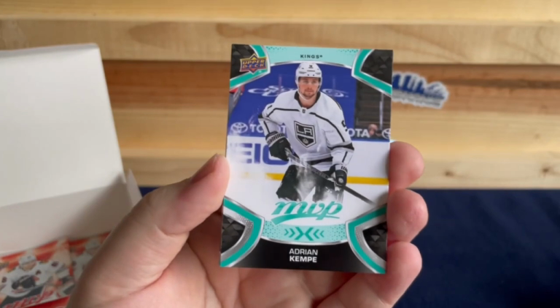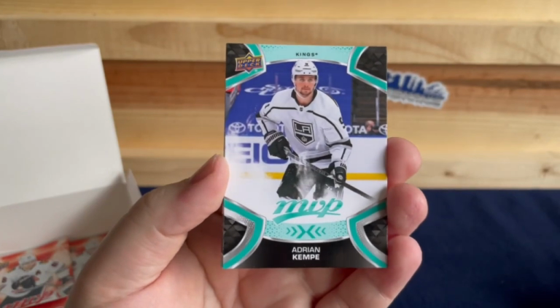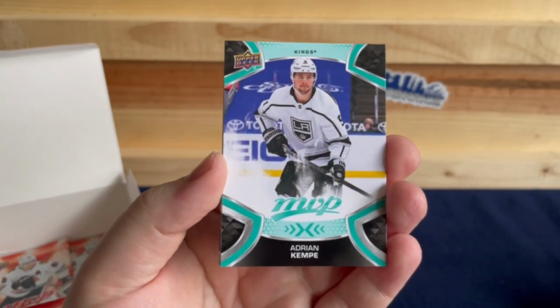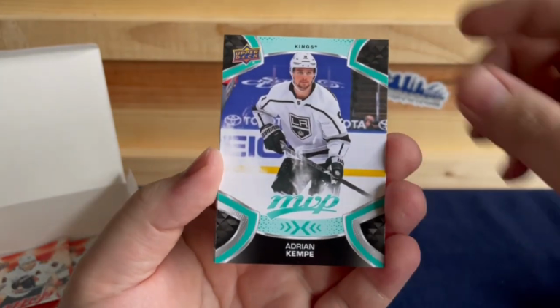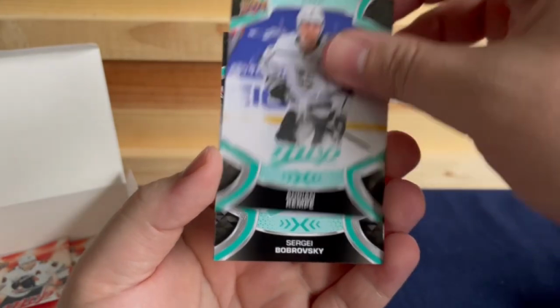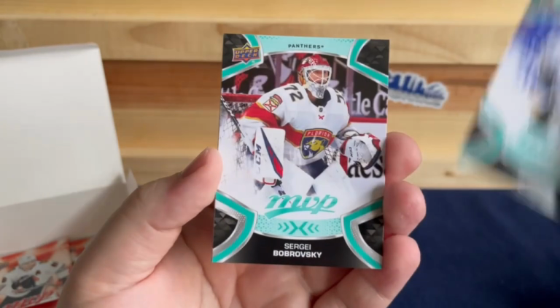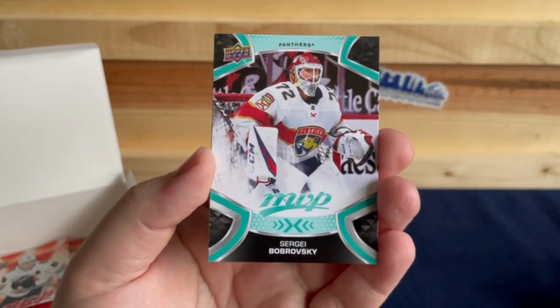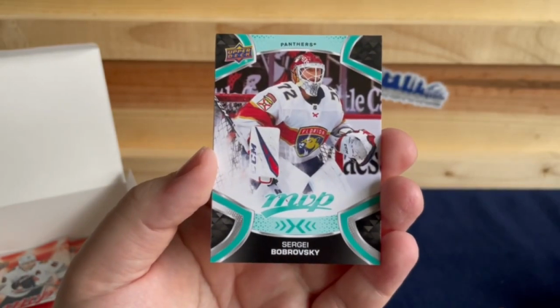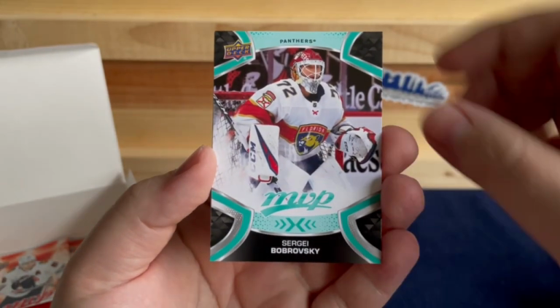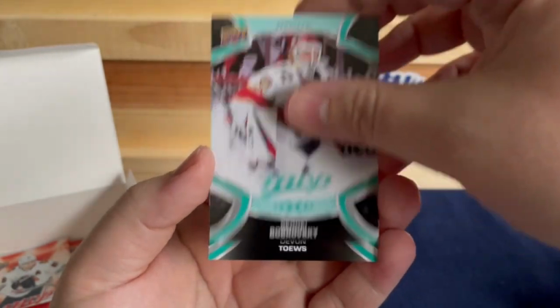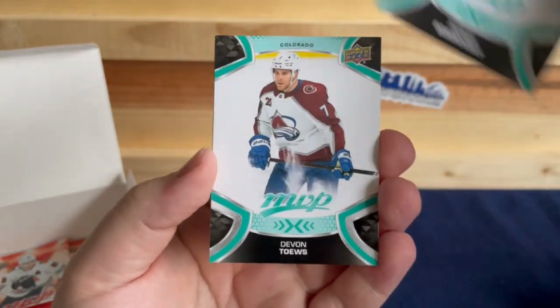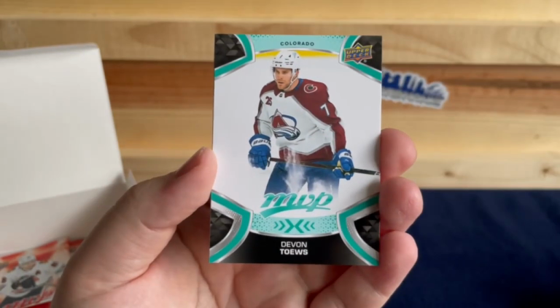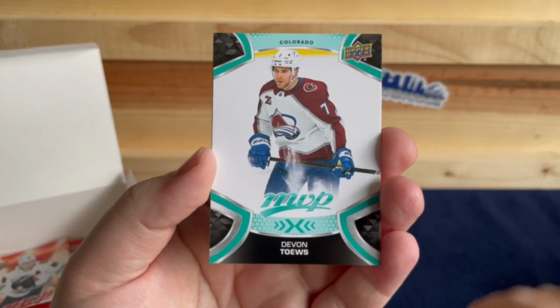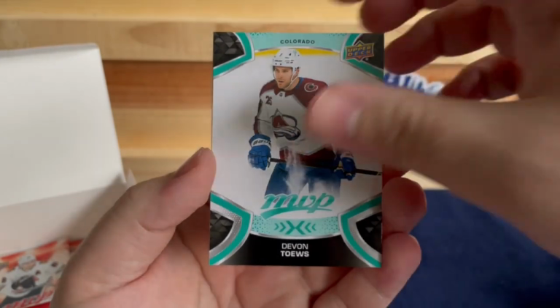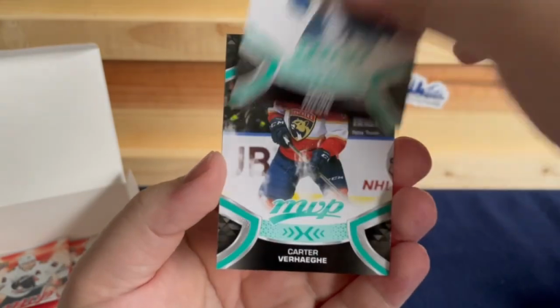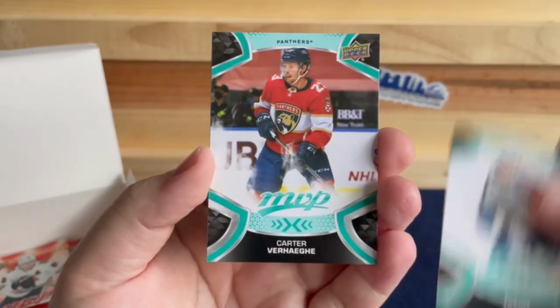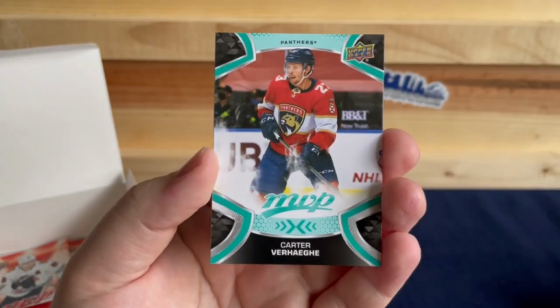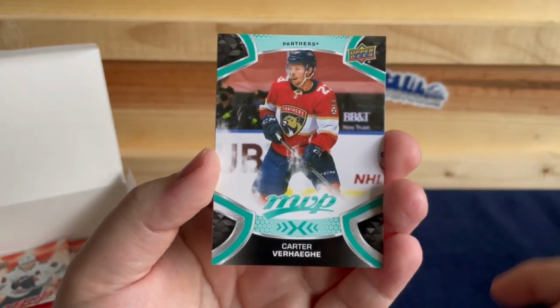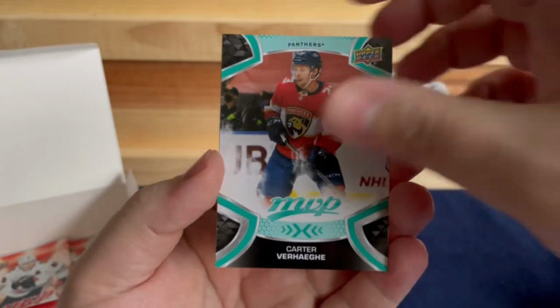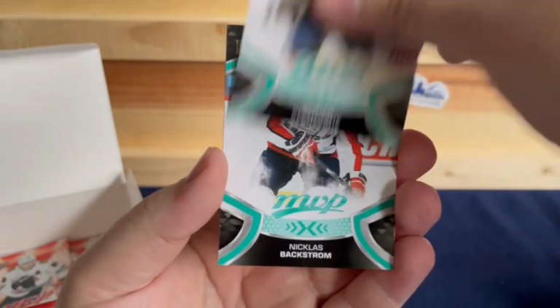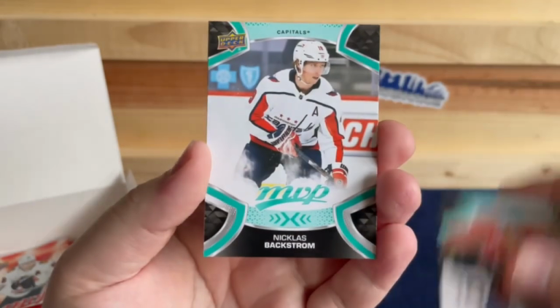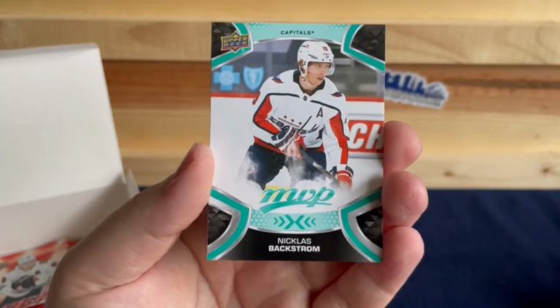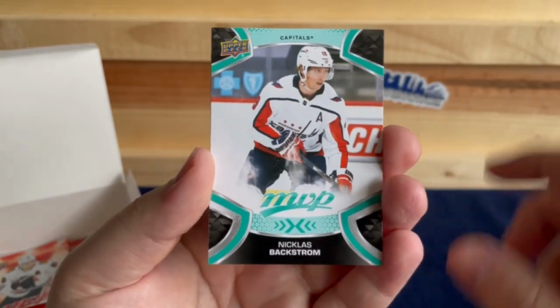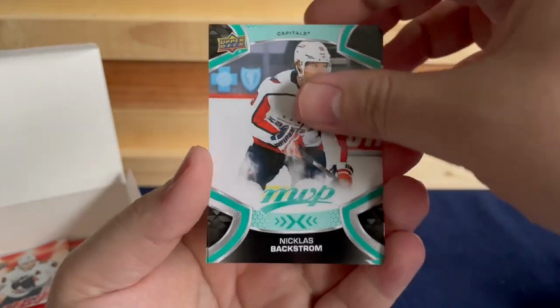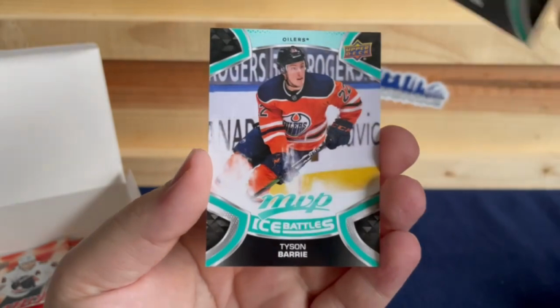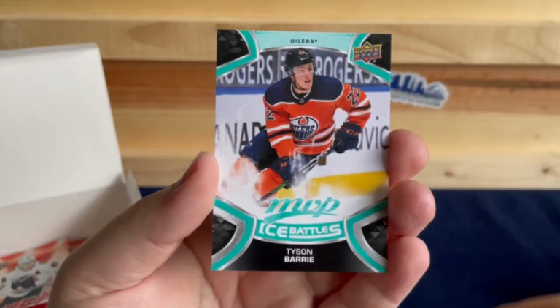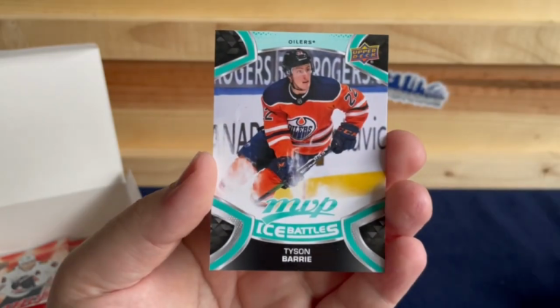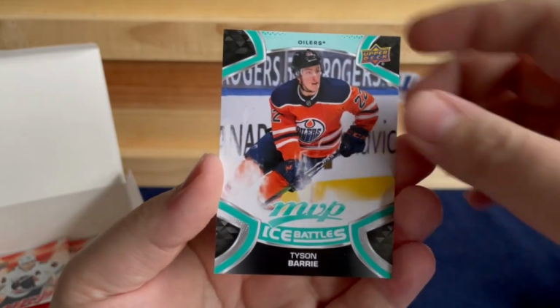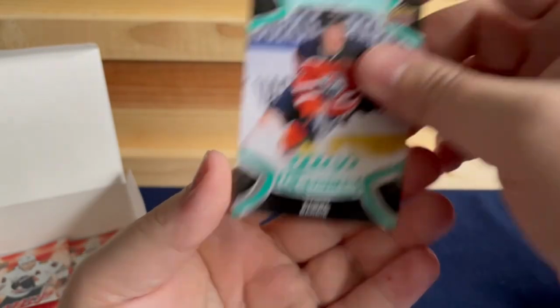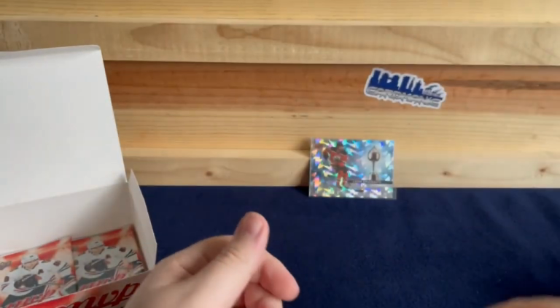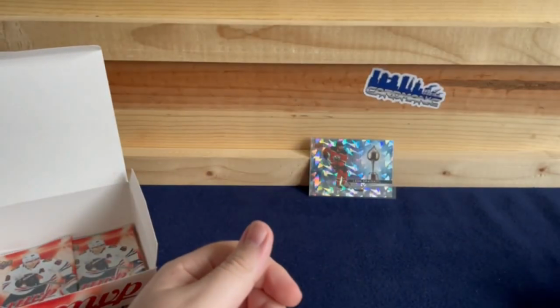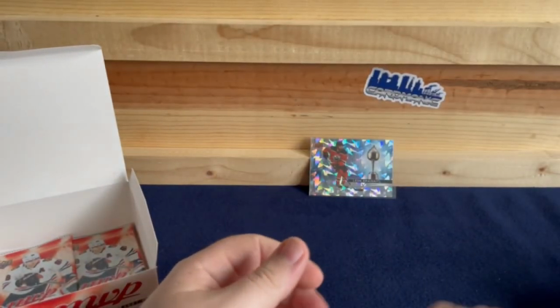Adrian Kempe, Sergei Bobrovsky, Devon Toews, Carter Berhagy, Nicklas Backstrom, and a Tyson Barrie Ice Battles.